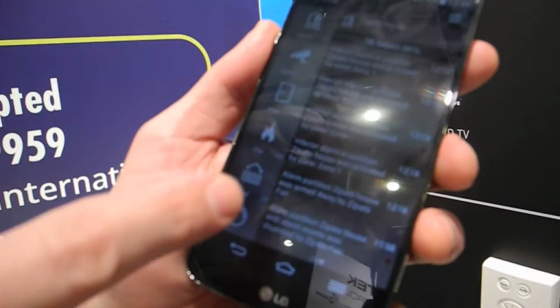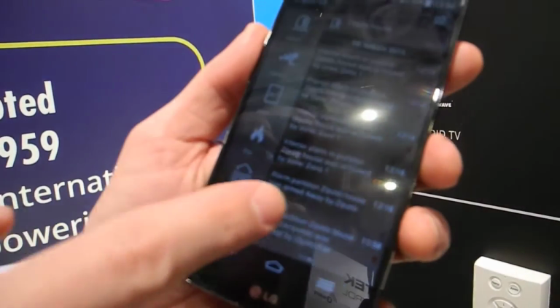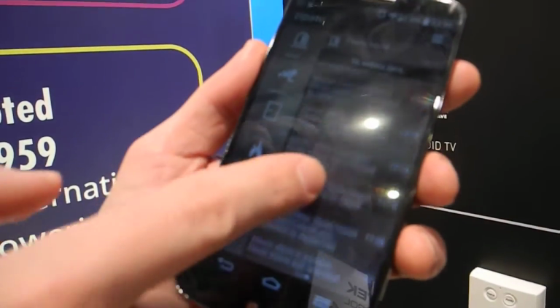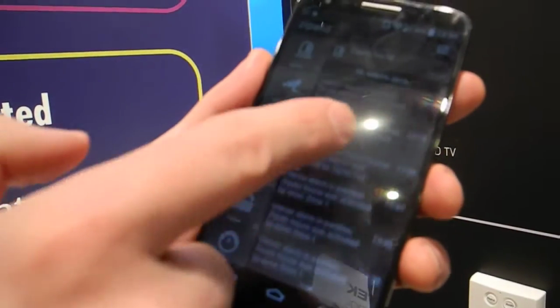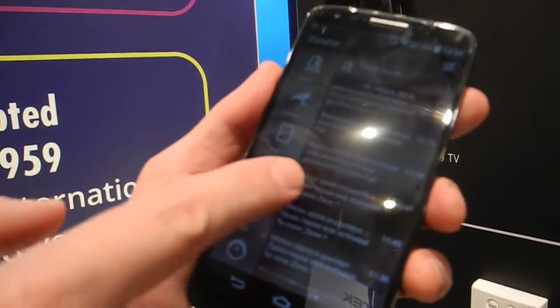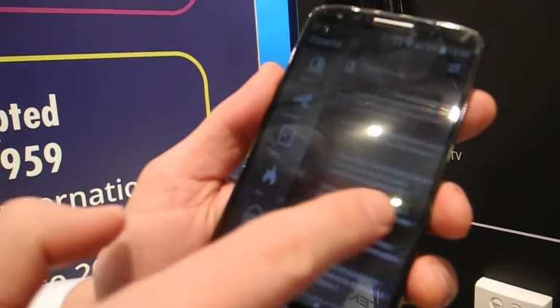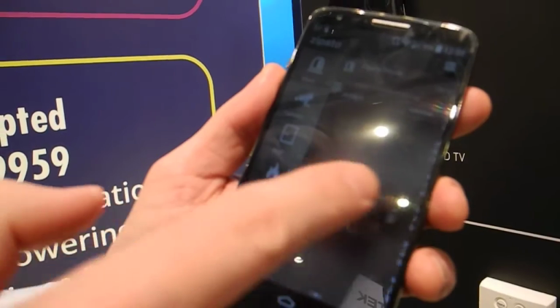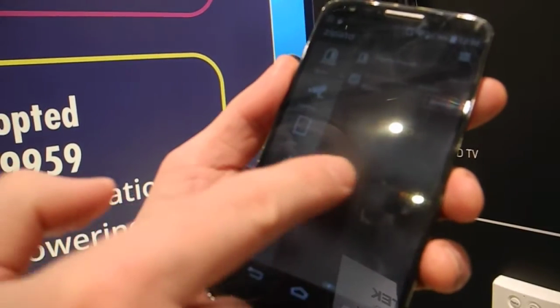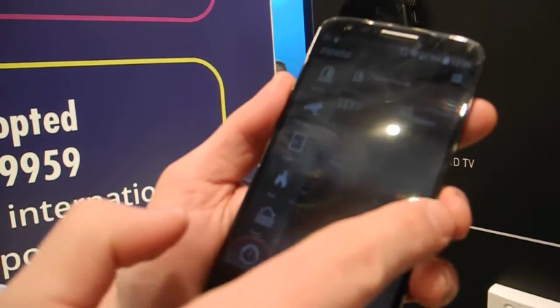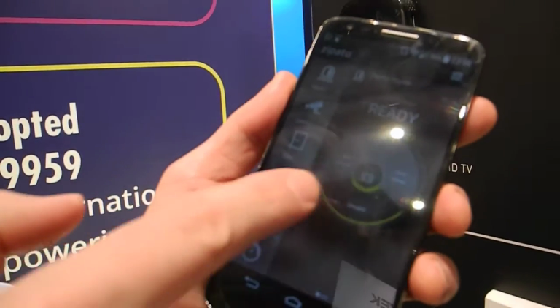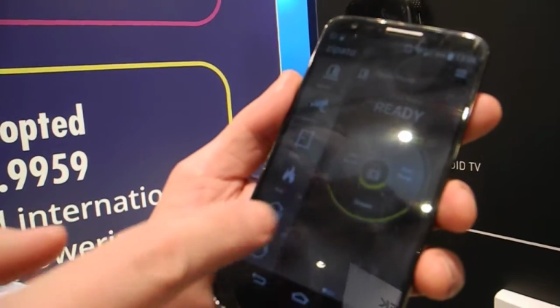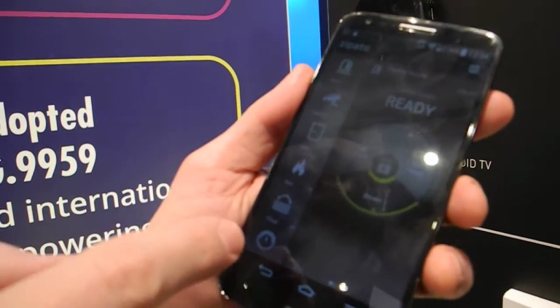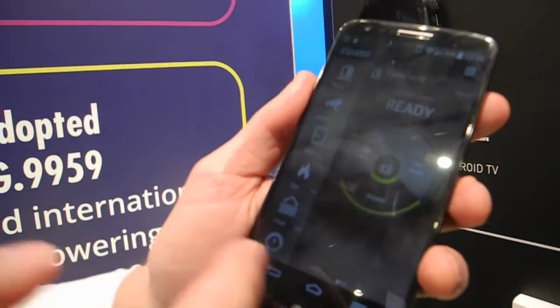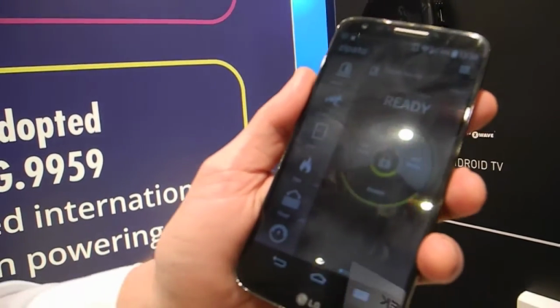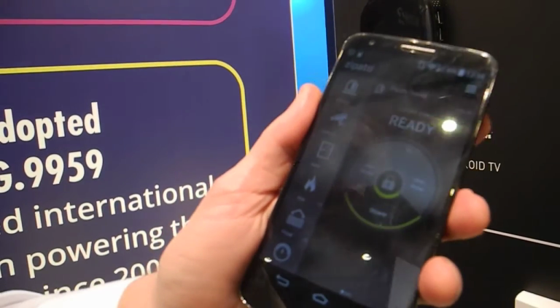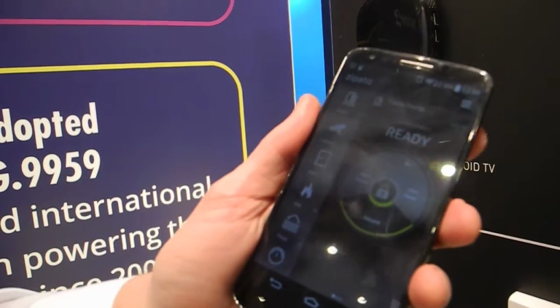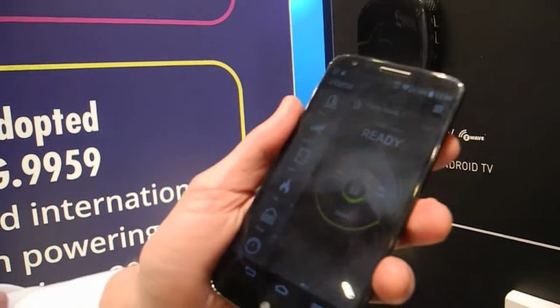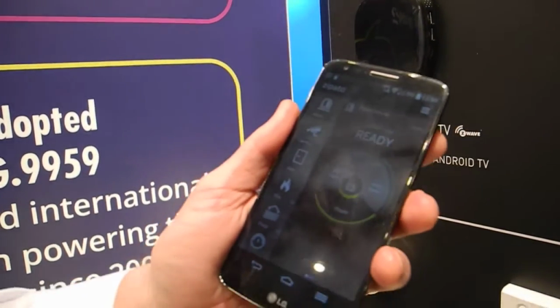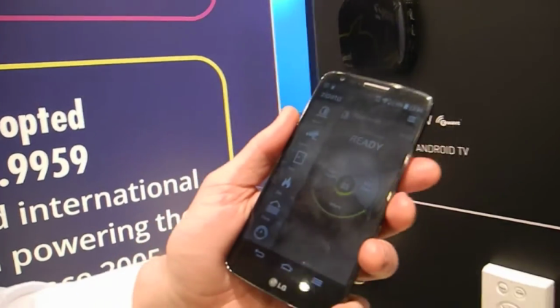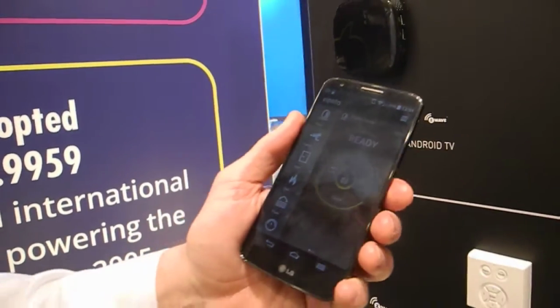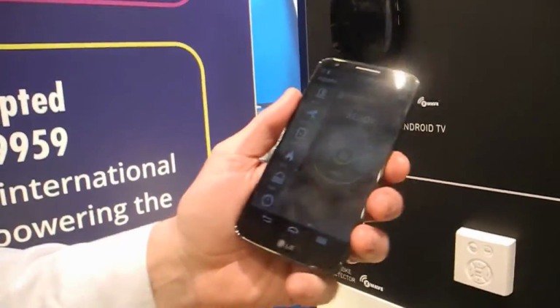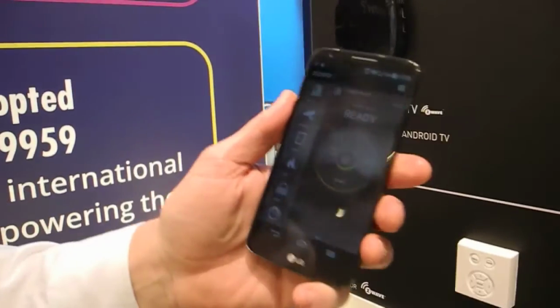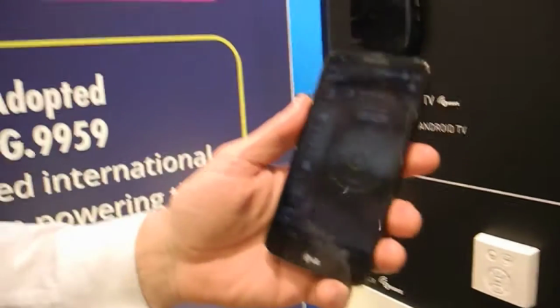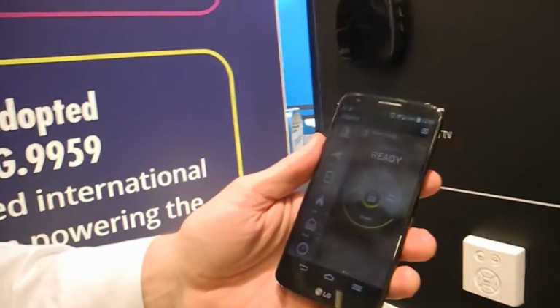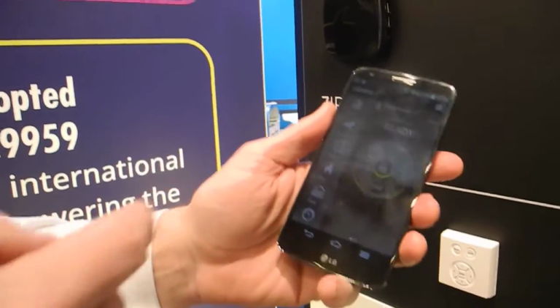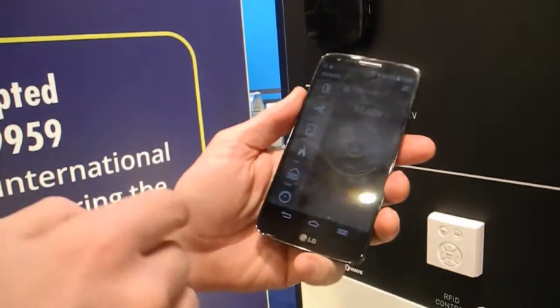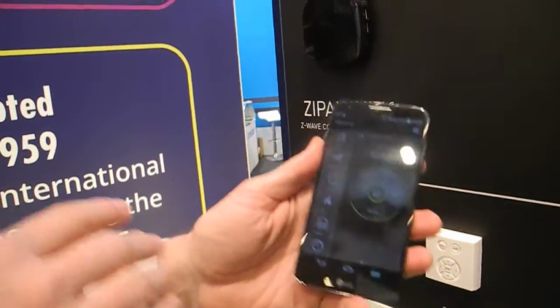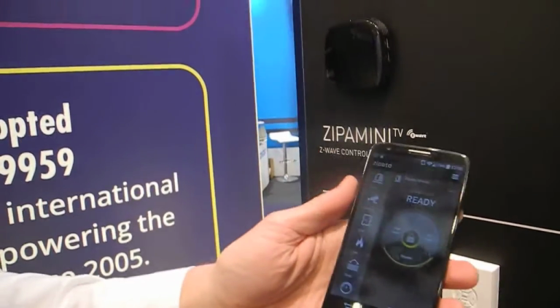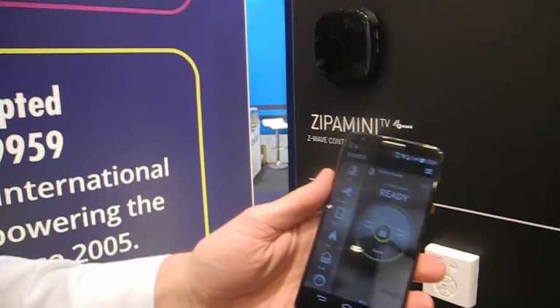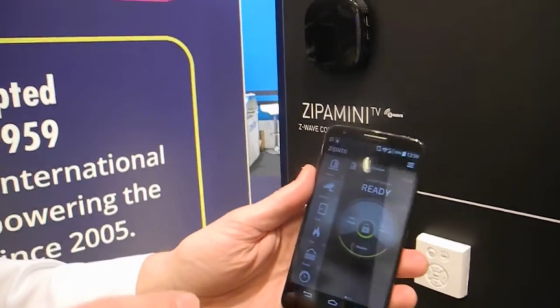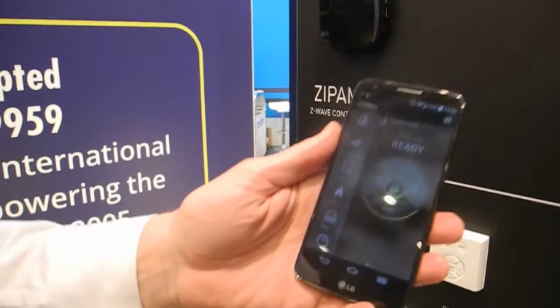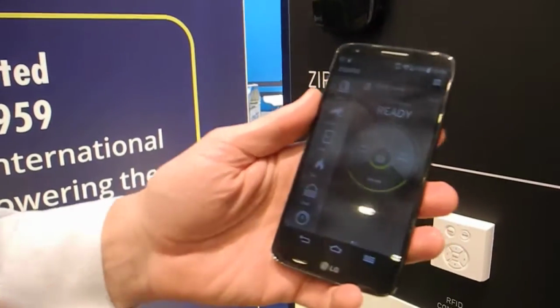Do you recommend that people use 0000 as their password? Actually, I'm using it because it's easier to remember — otherwise I would never remember it at shows like this.